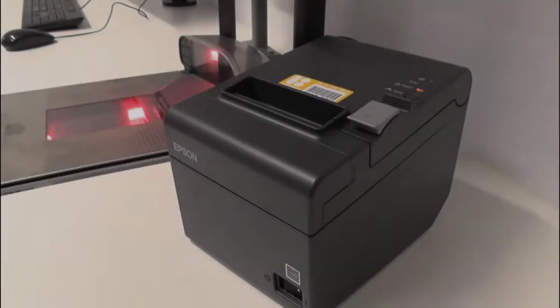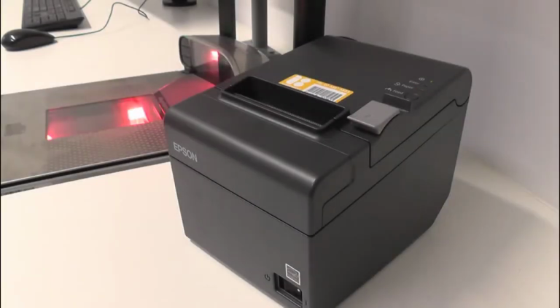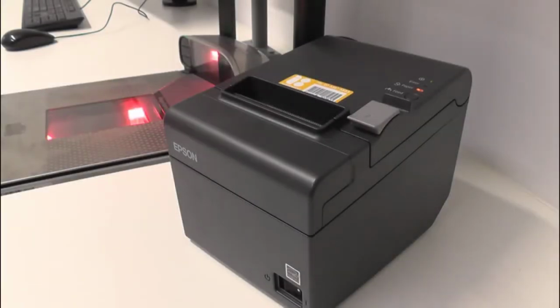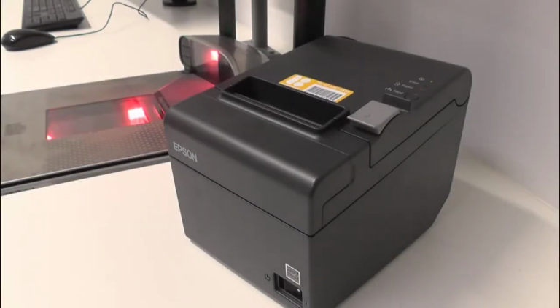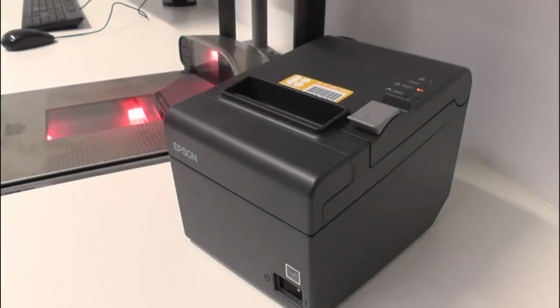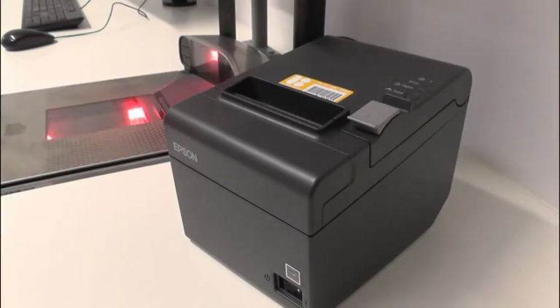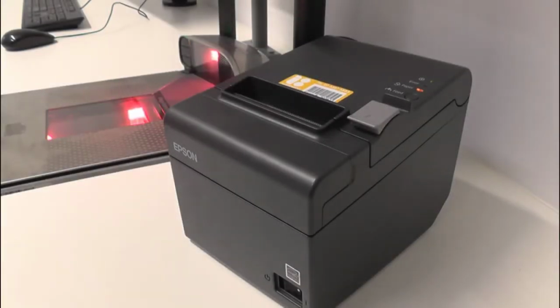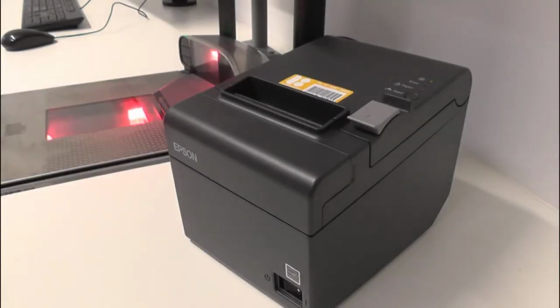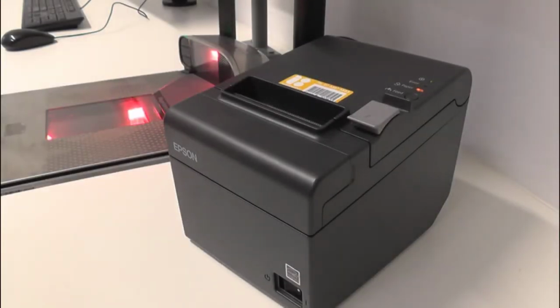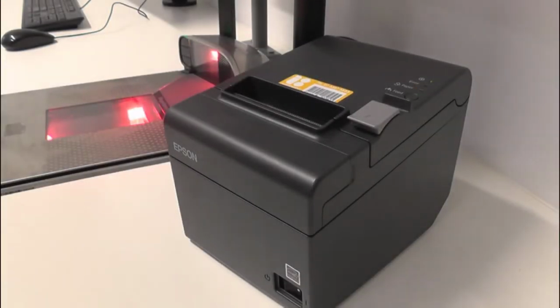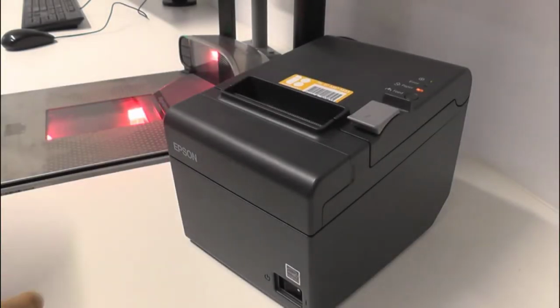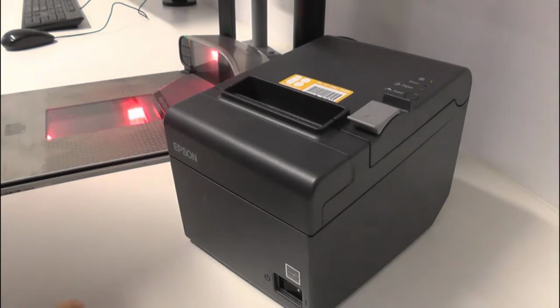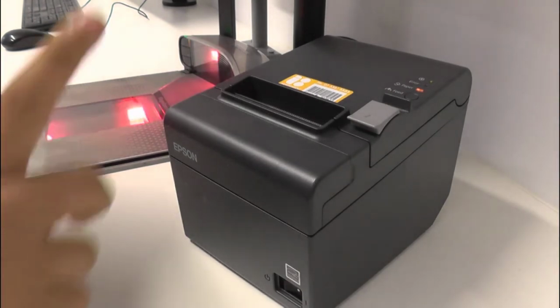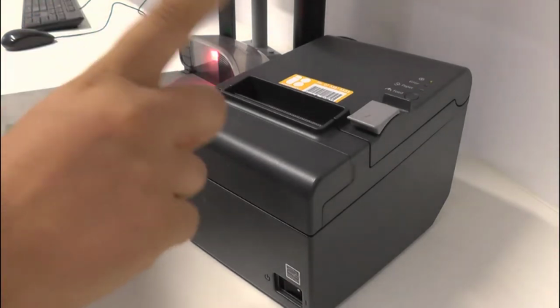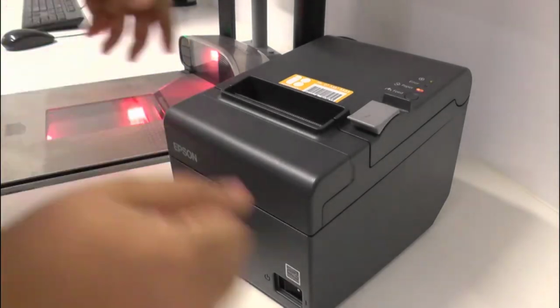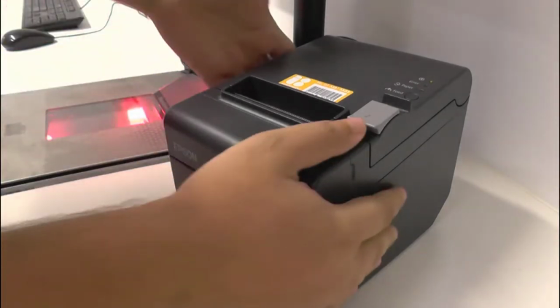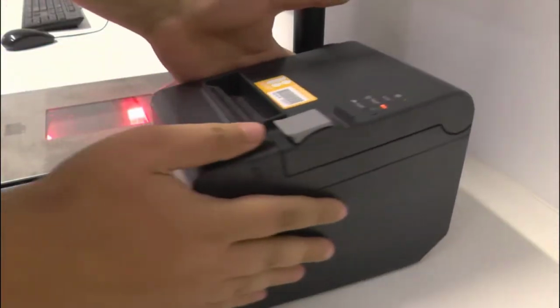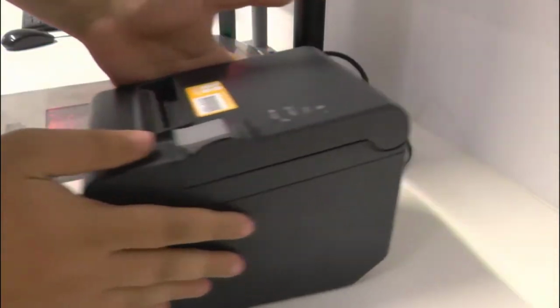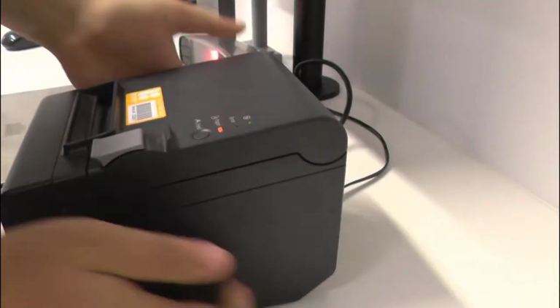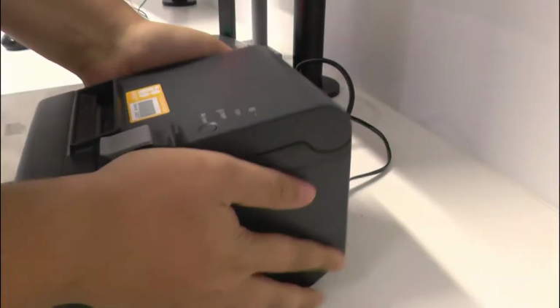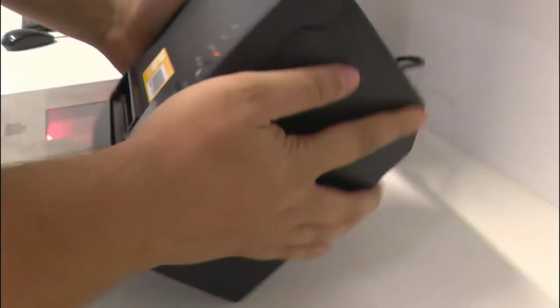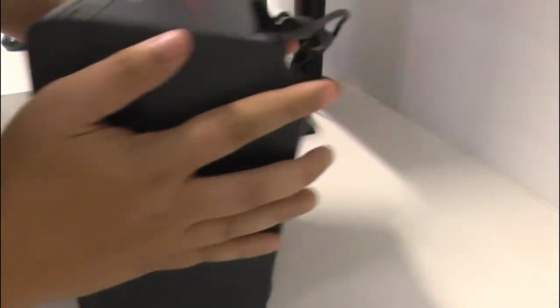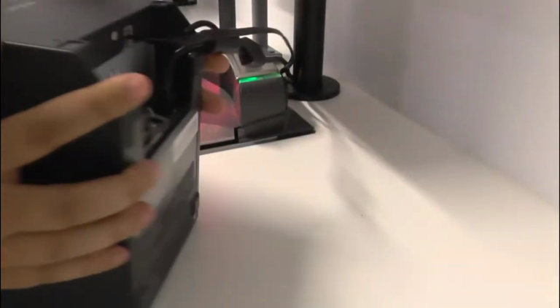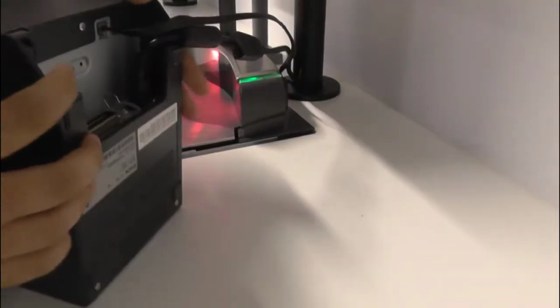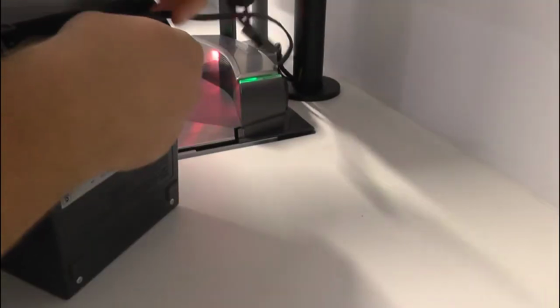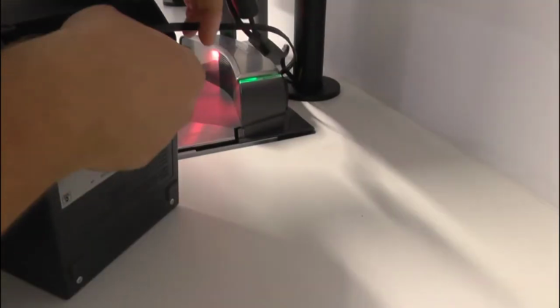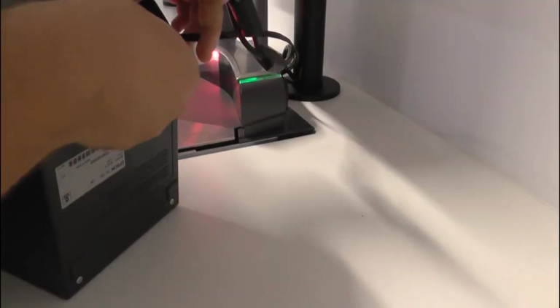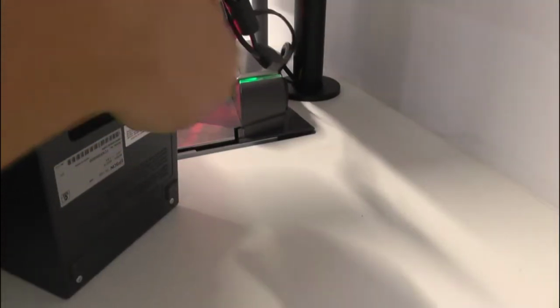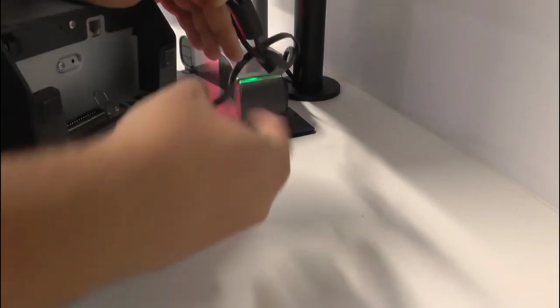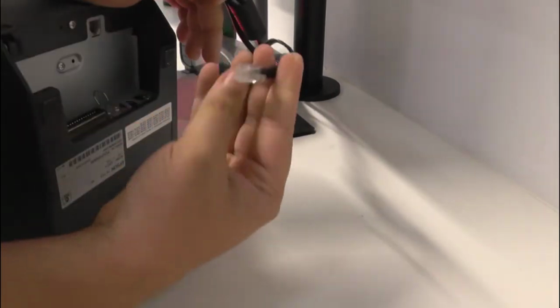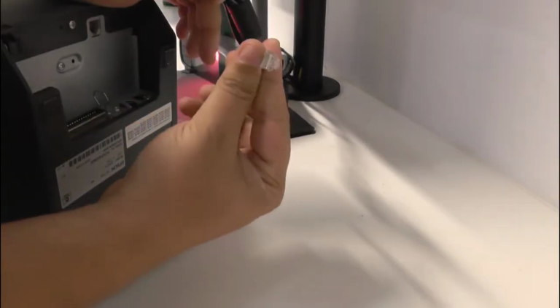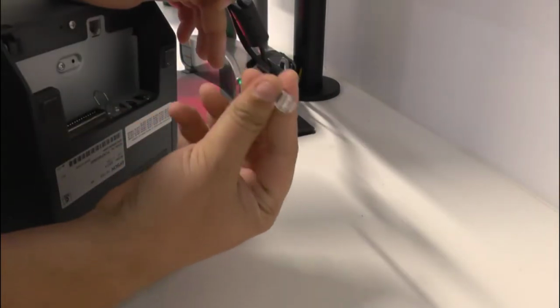The cash drawer communicates through the receipt printer to the point of sale. Make sure you unplug and re-plug the cash drawer cable from the POS printer. The cable you're looking for is the same one you can see on screen now.